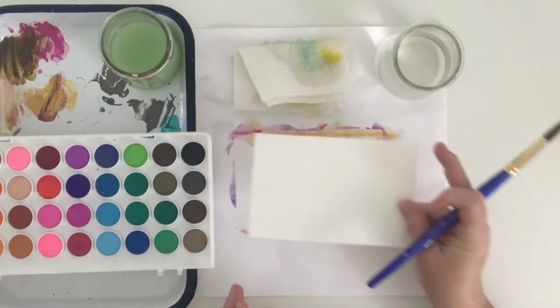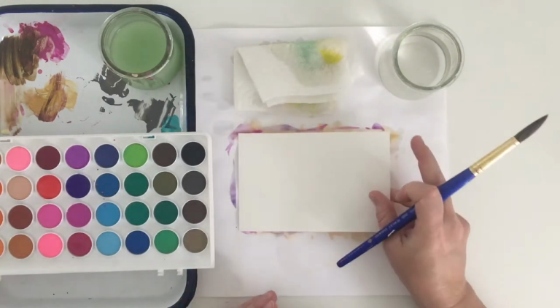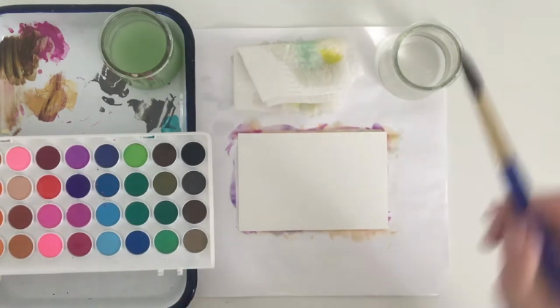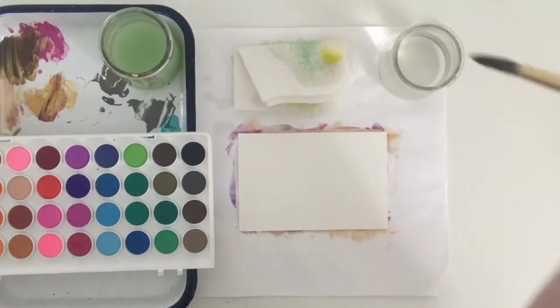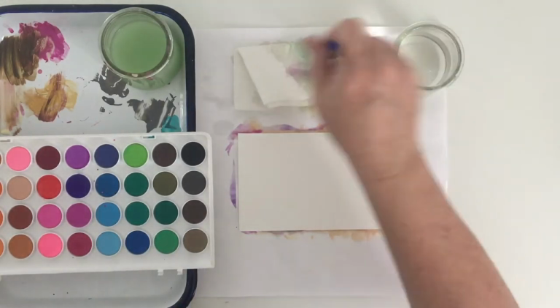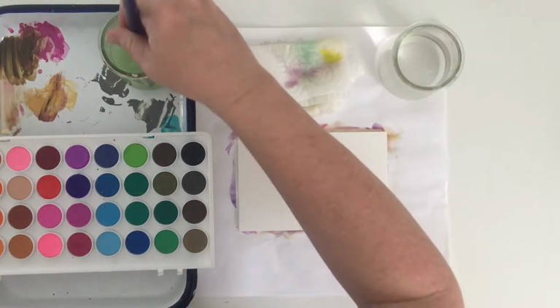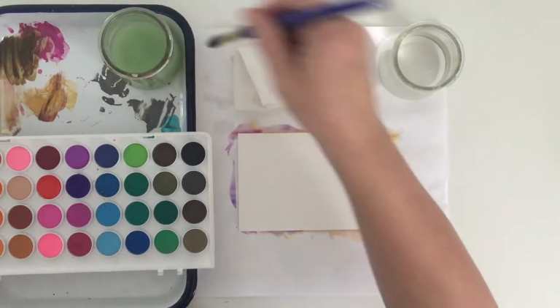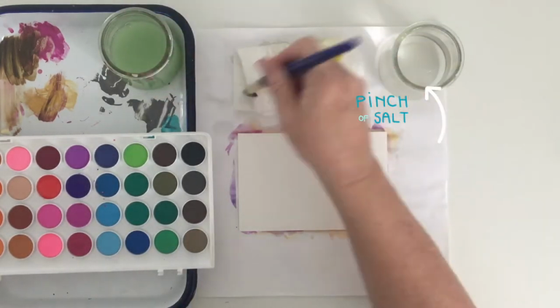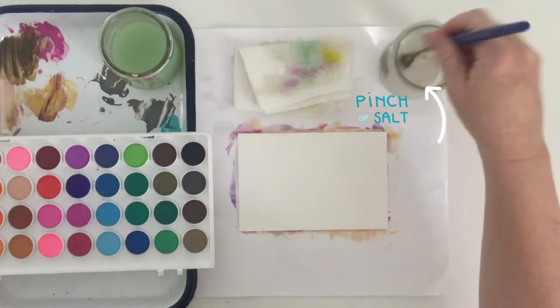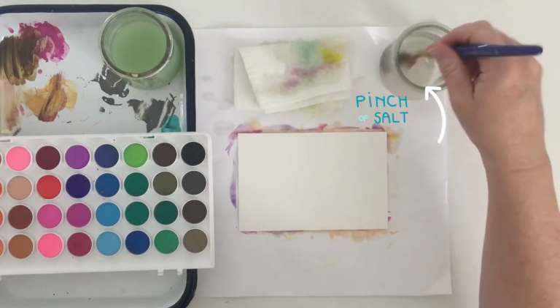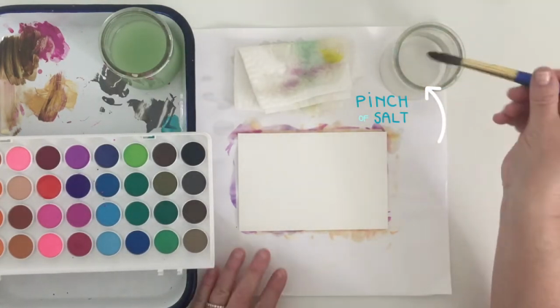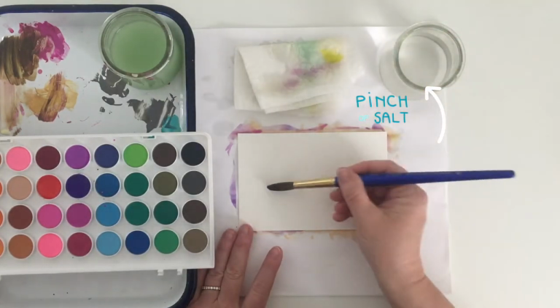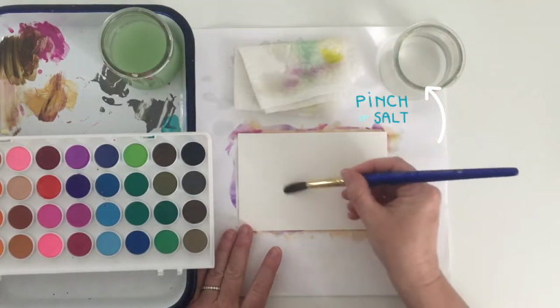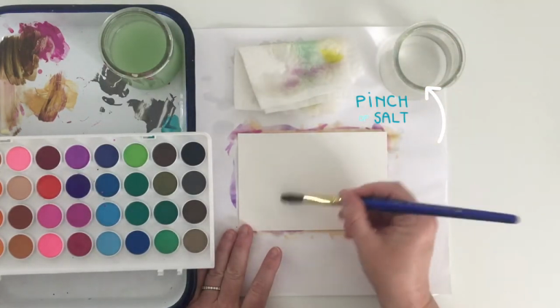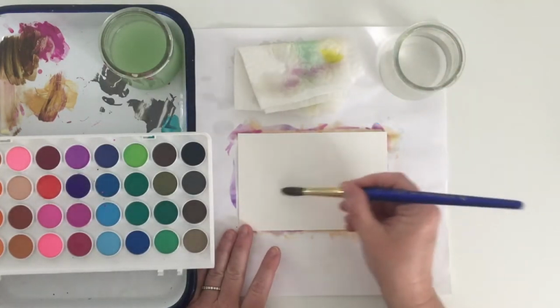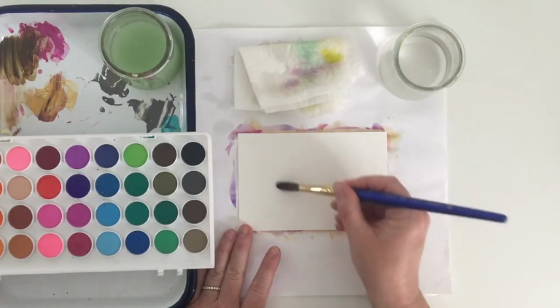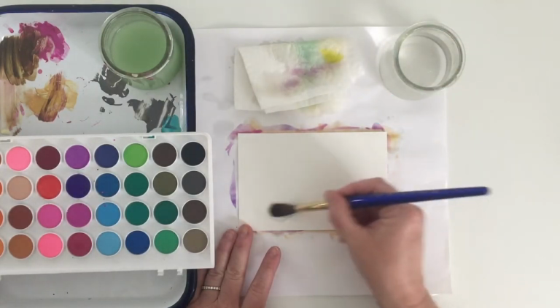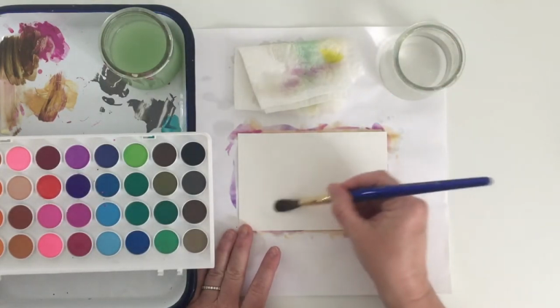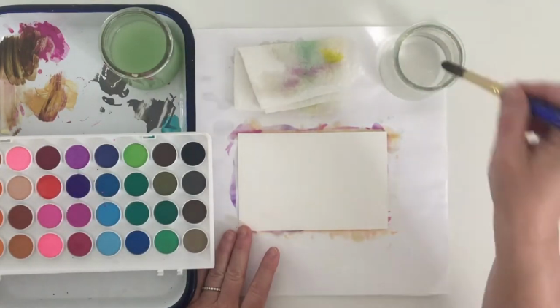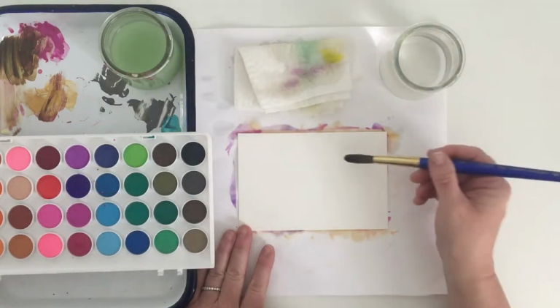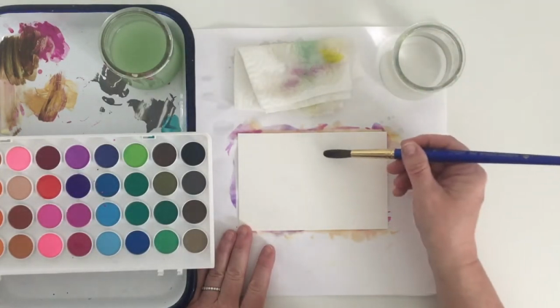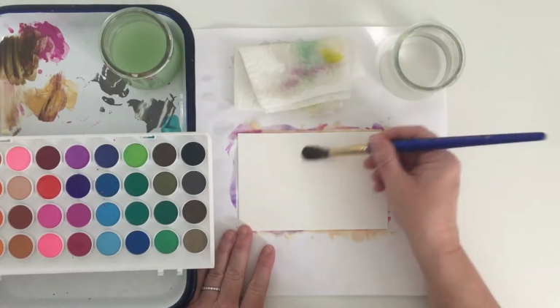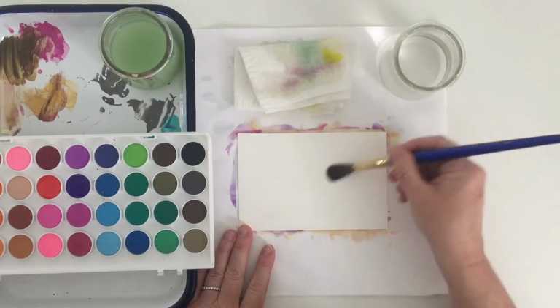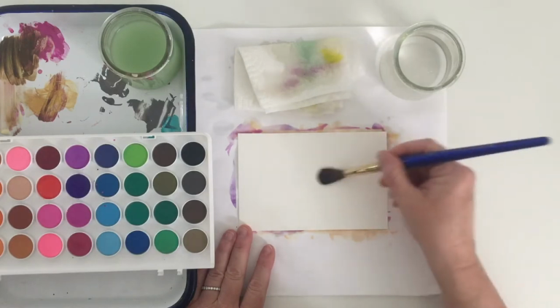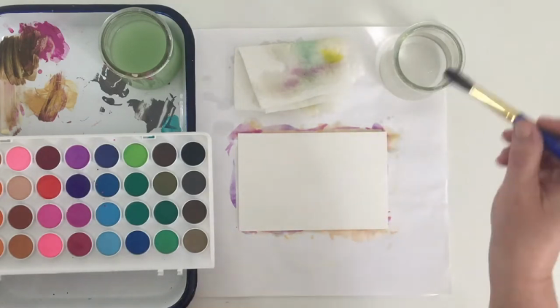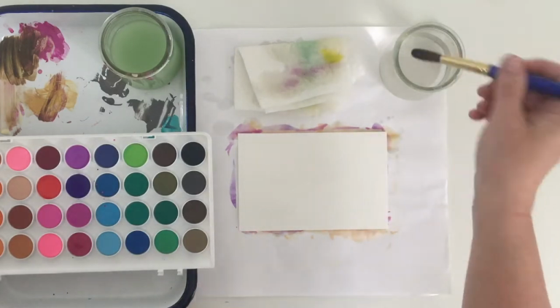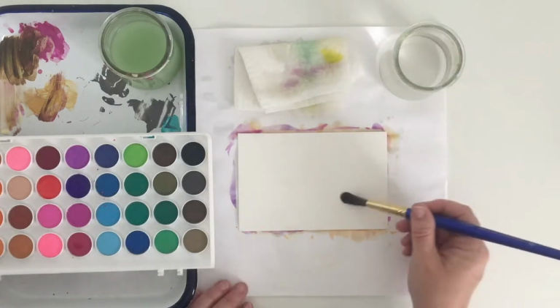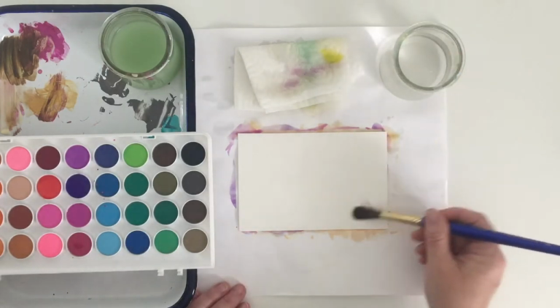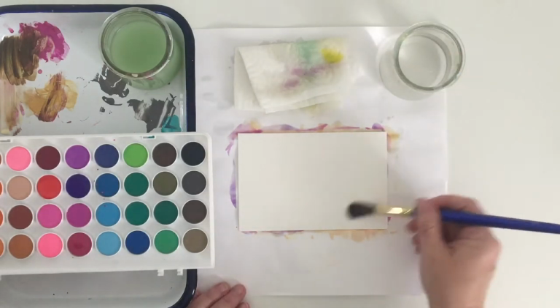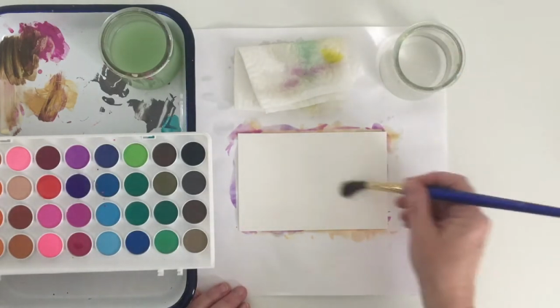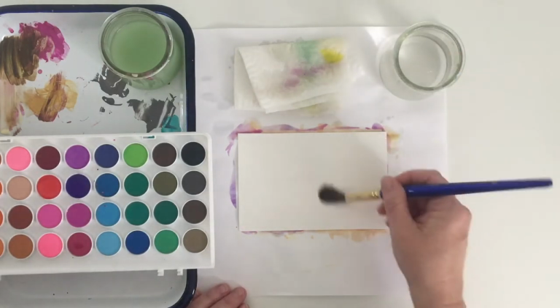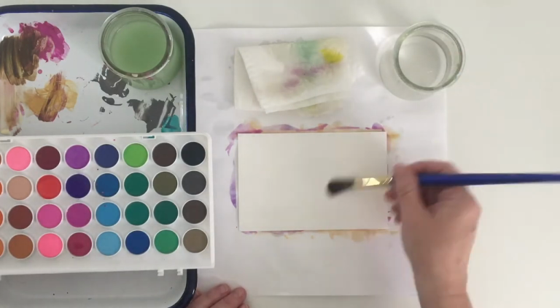If you are using both plain and salted water, be sure to rinse out your brush after you have it in that salty water, and keep that brush clean in between colors.